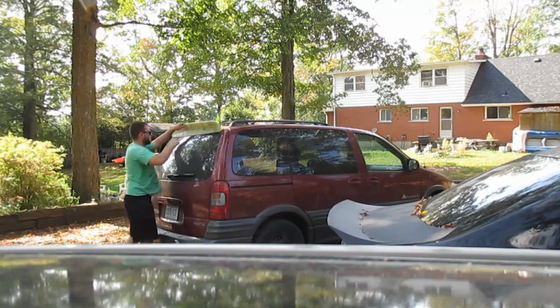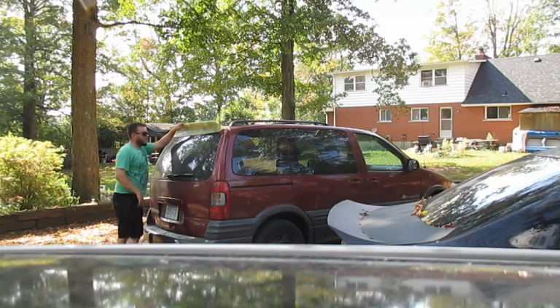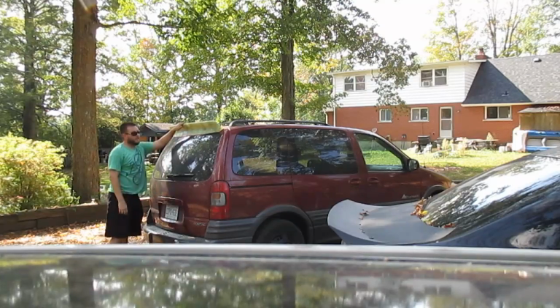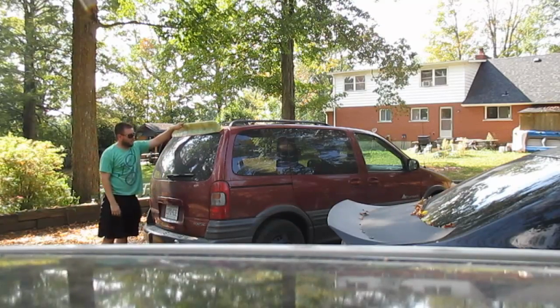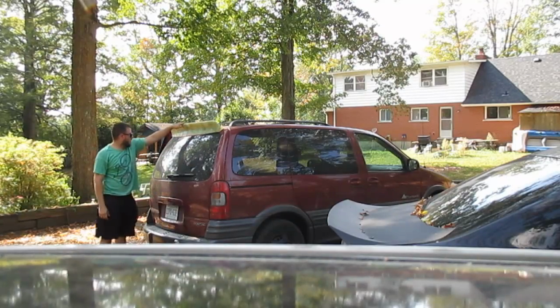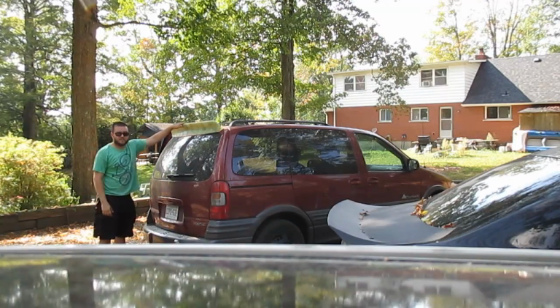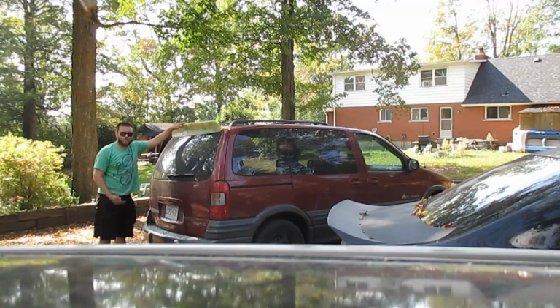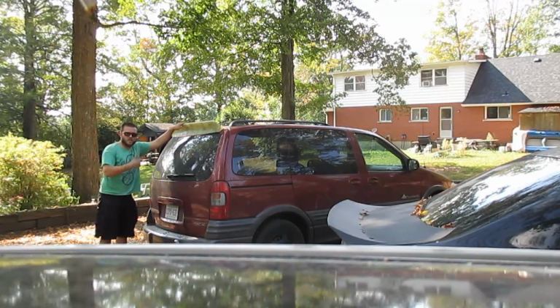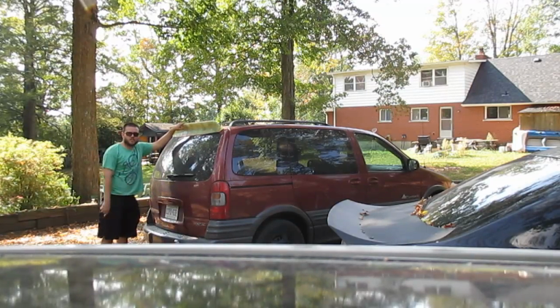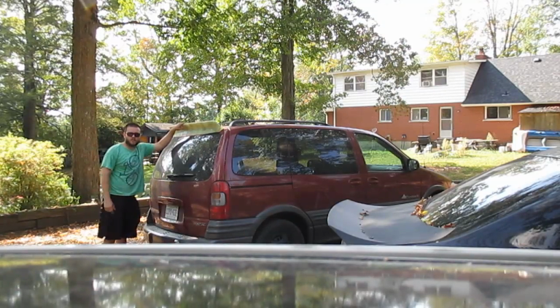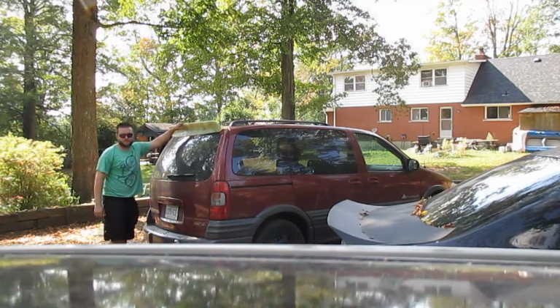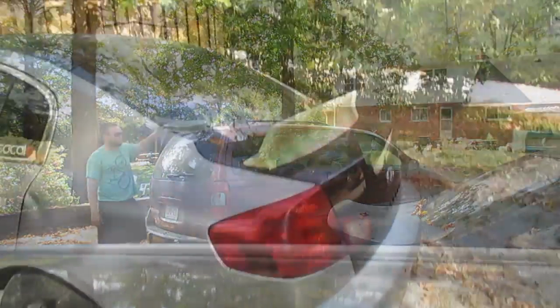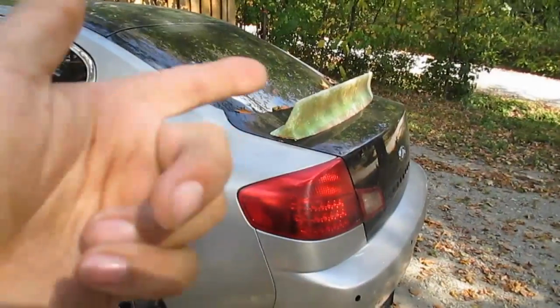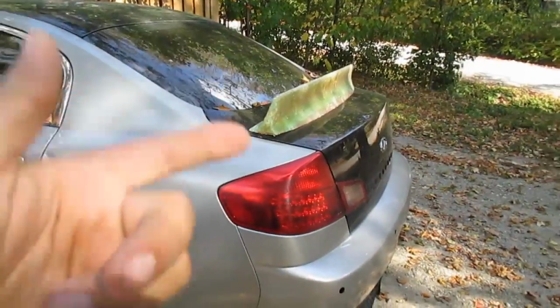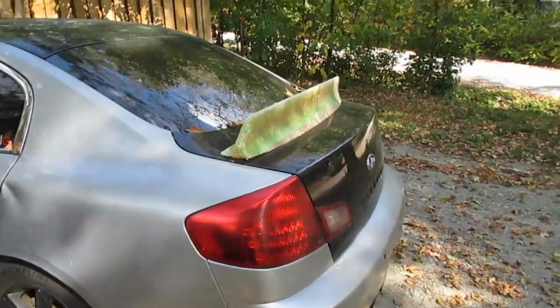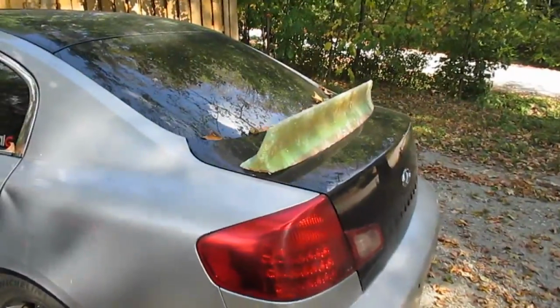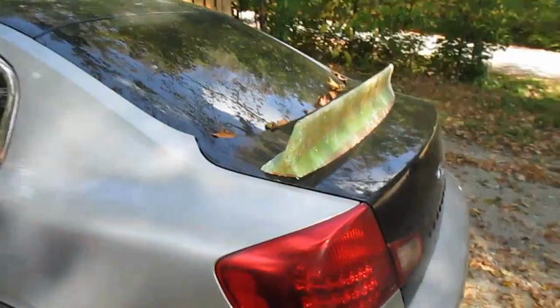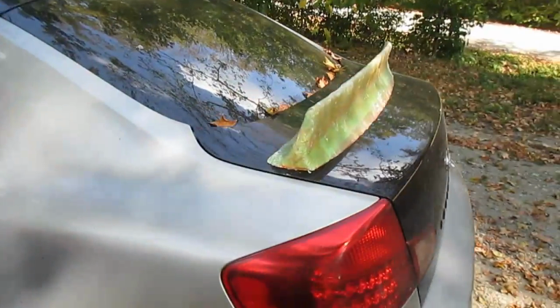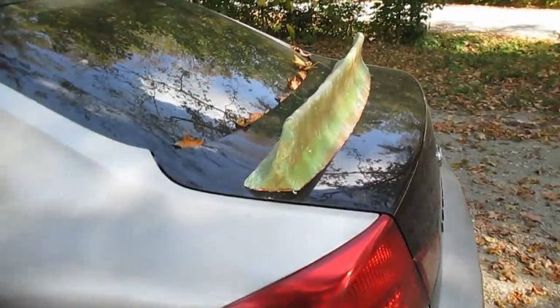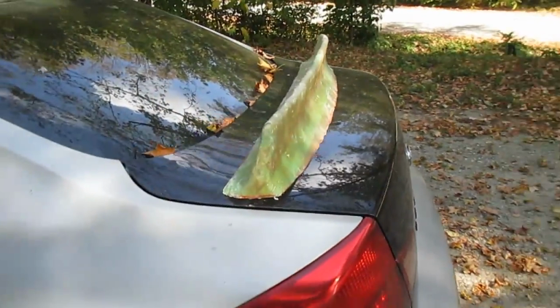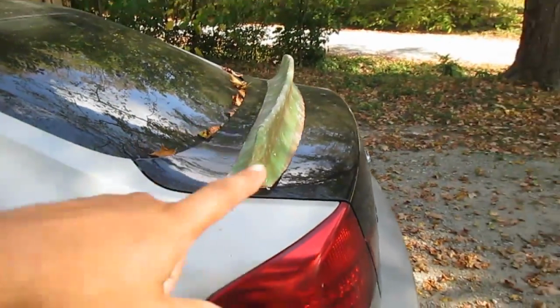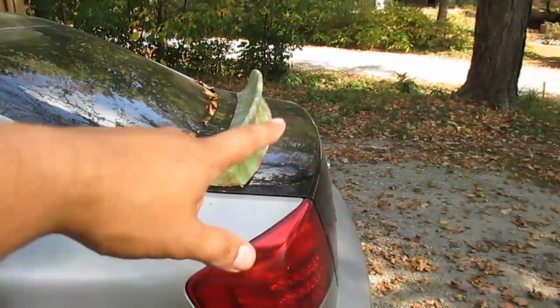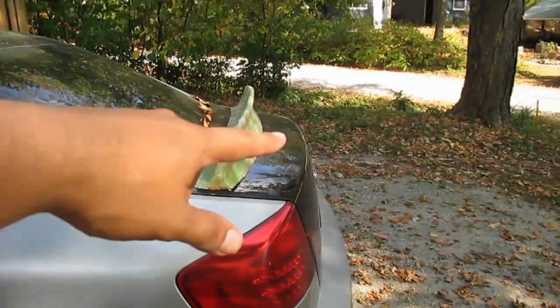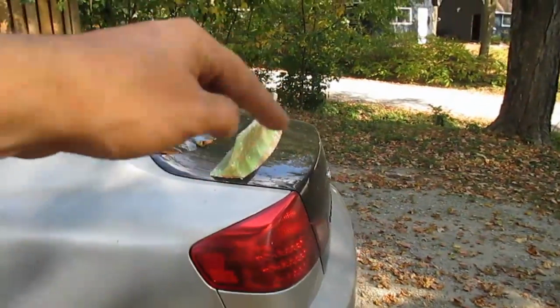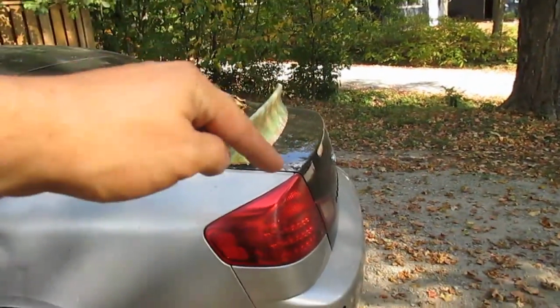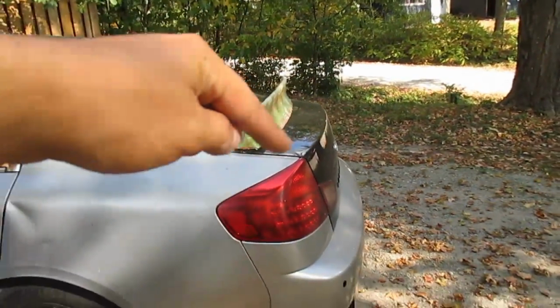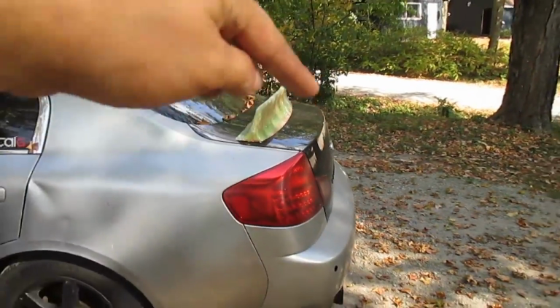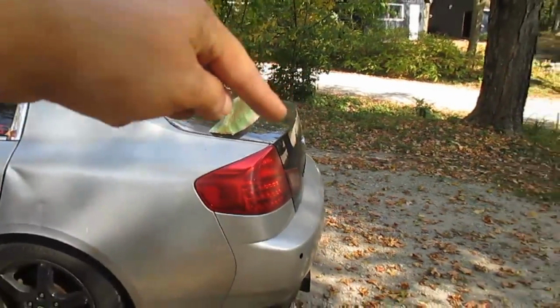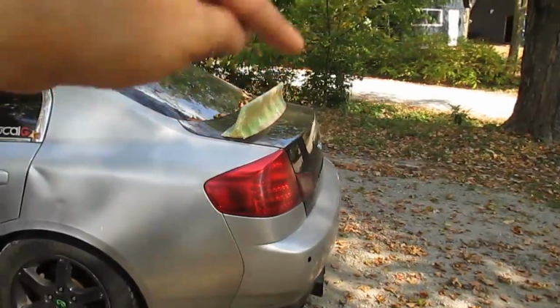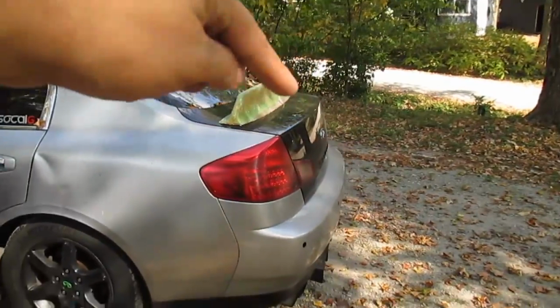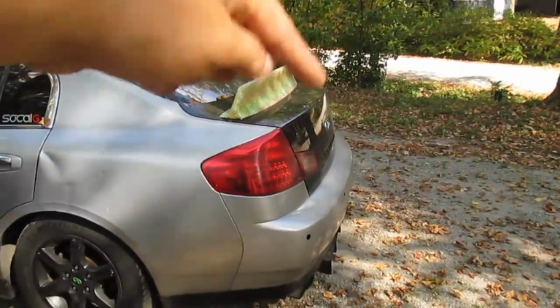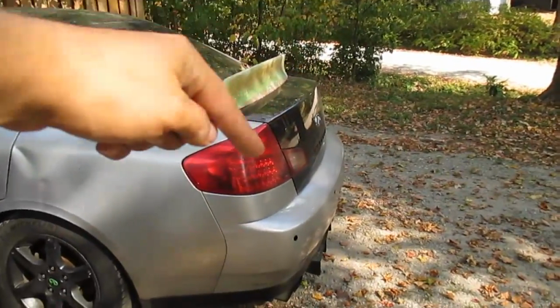Let's try it on the van shall we. What do you guys think — next project on the channel? There it is ladies and gentlemen, the duckbill template.